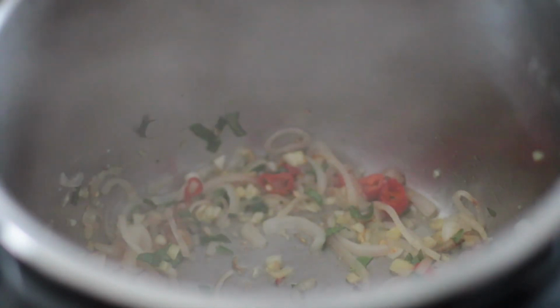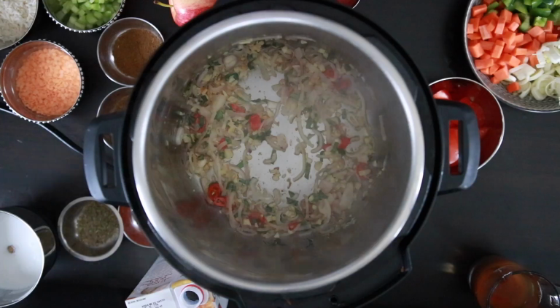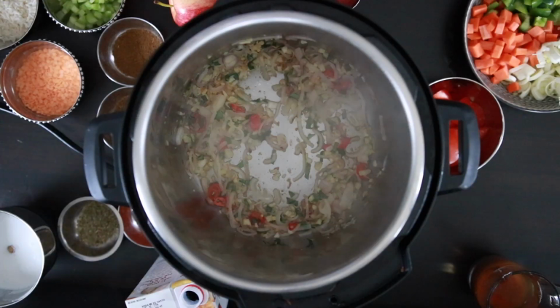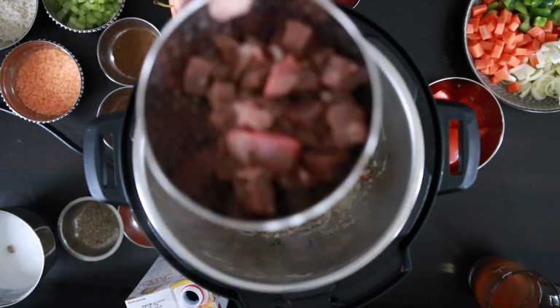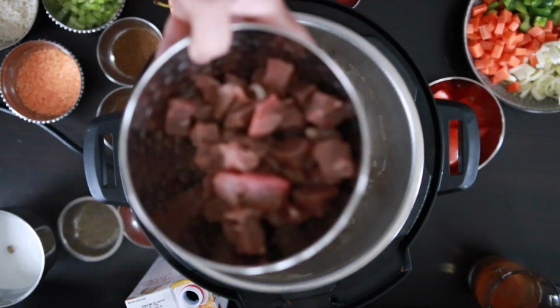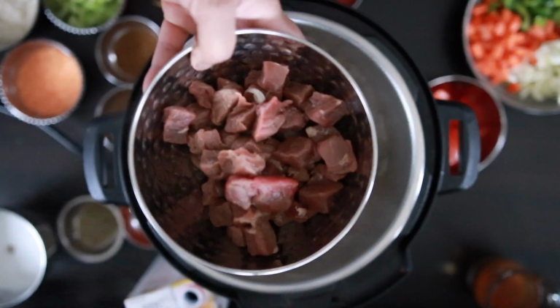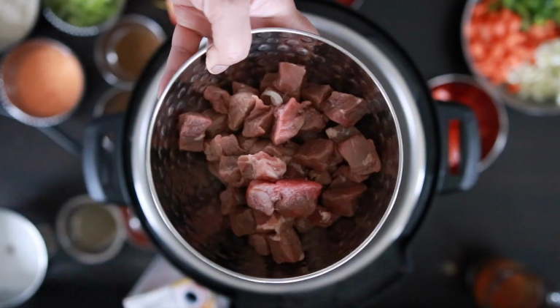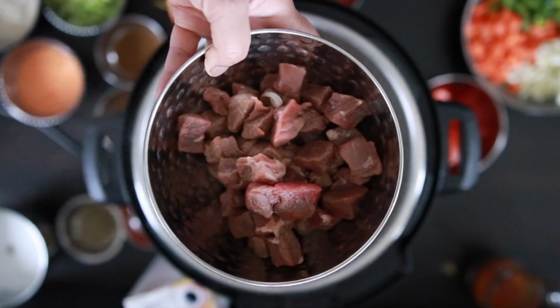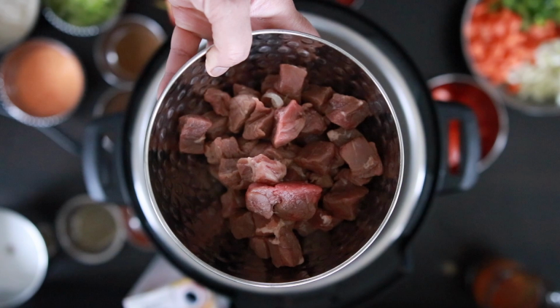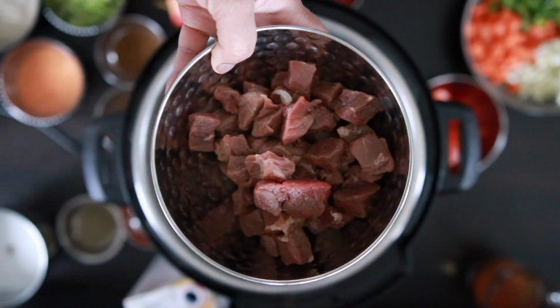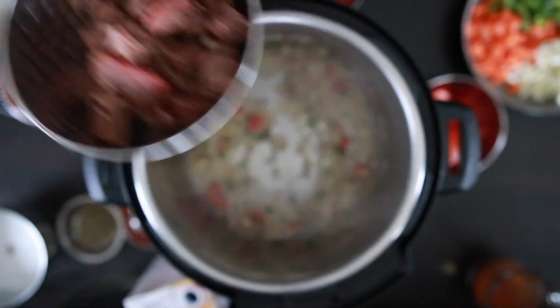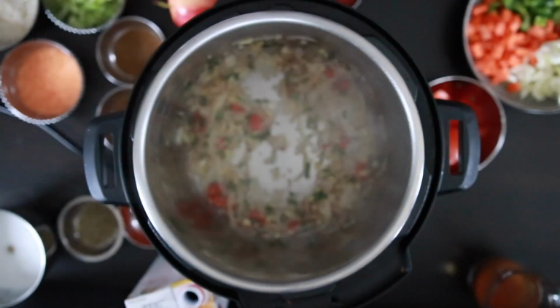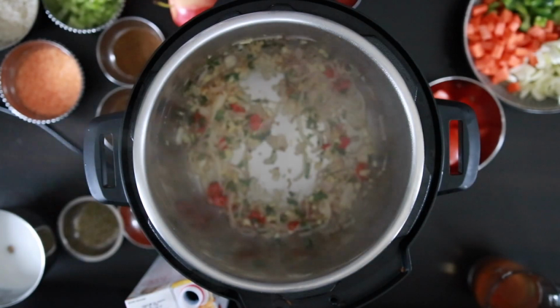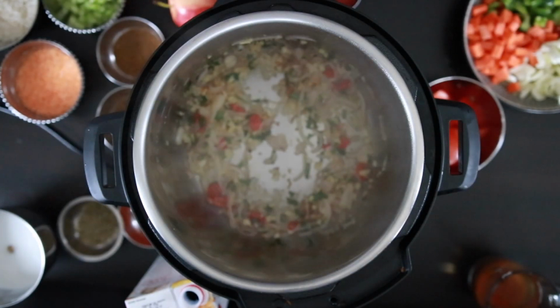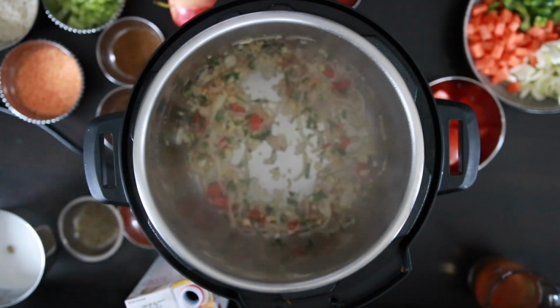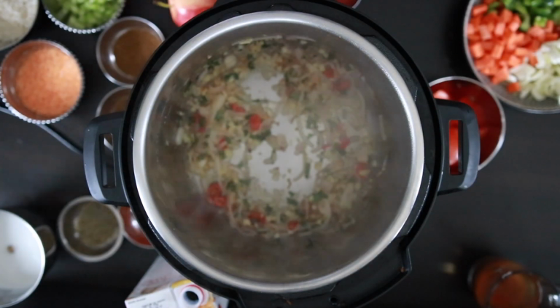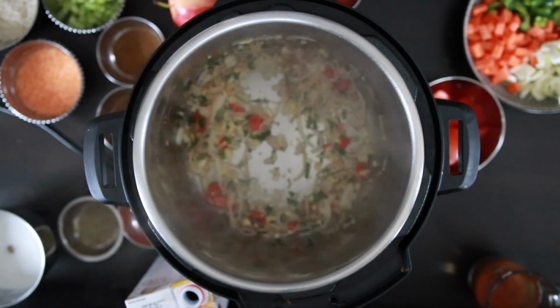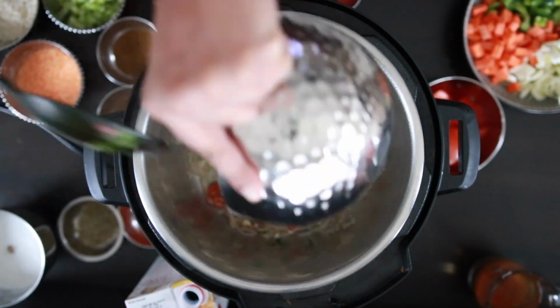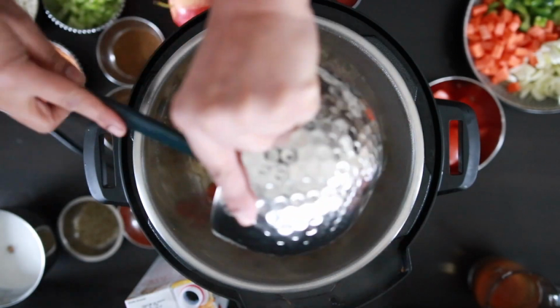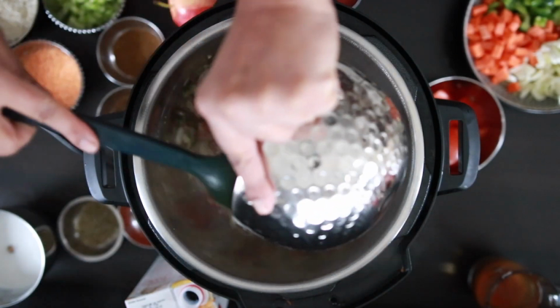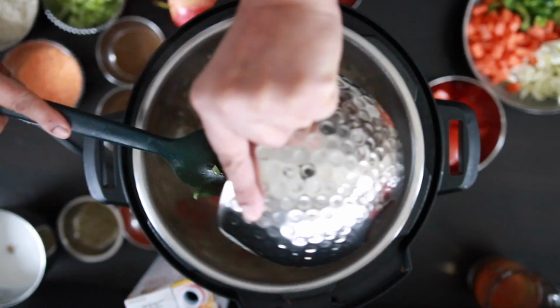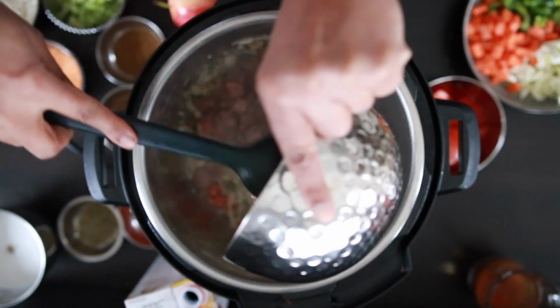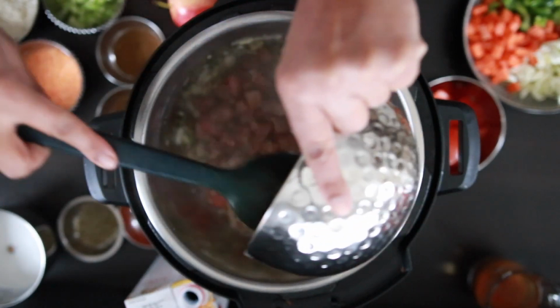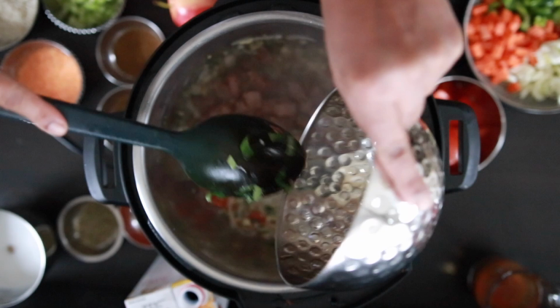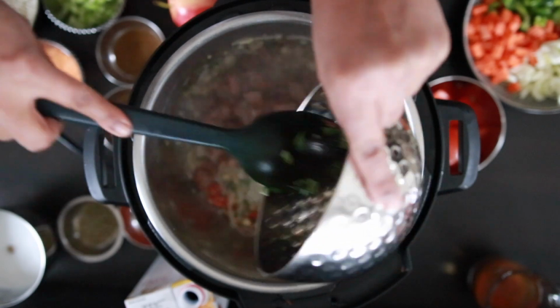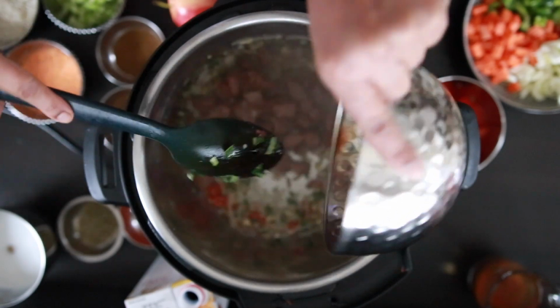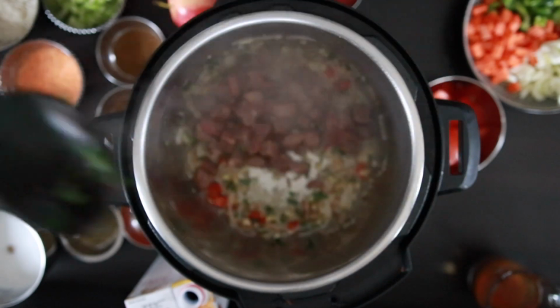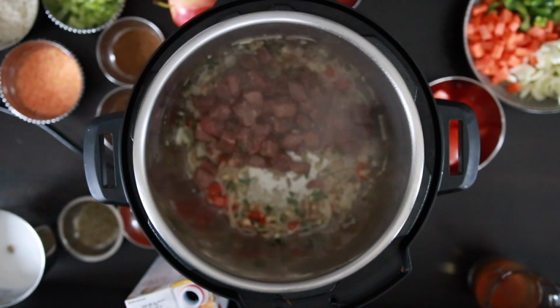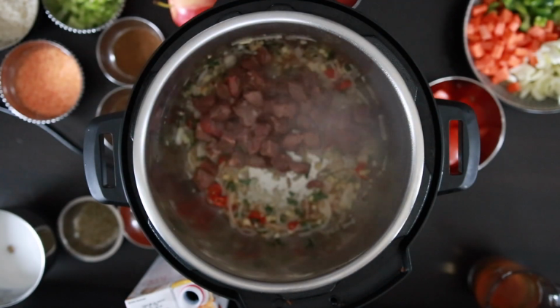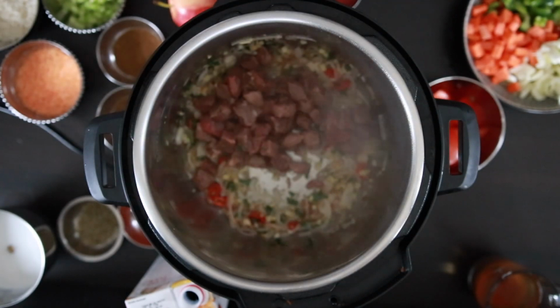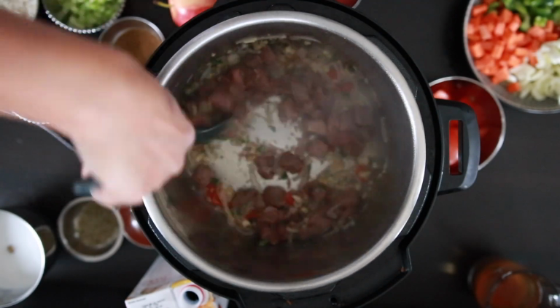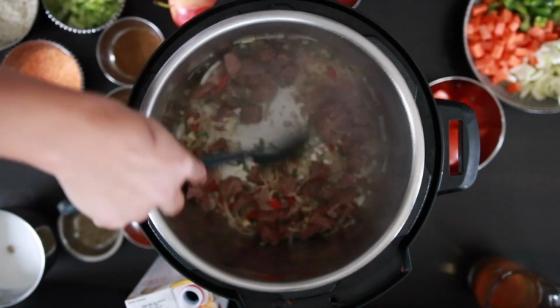I'm going to add two cups of cubed beef — roughly 300 grams. I've chosen beef as my protein, but you can use chicken, seafood, or even keep it vegetarian.